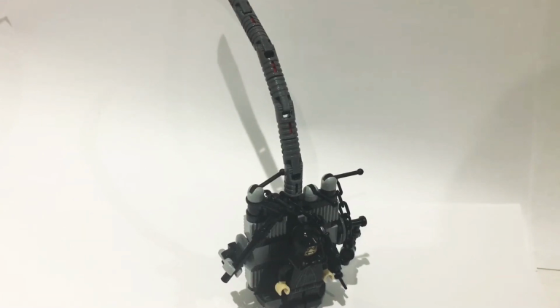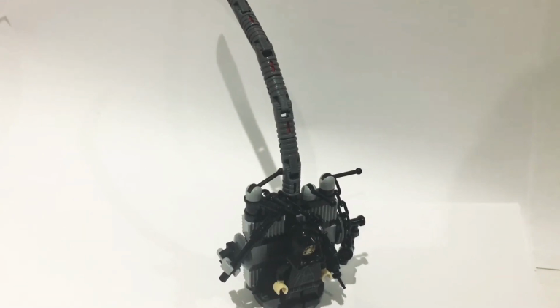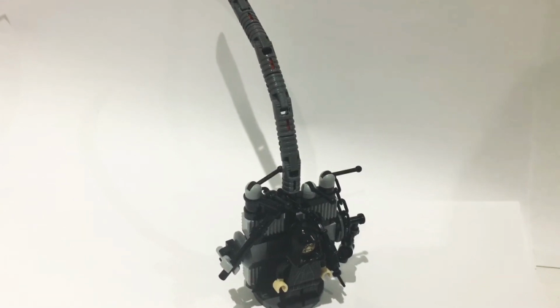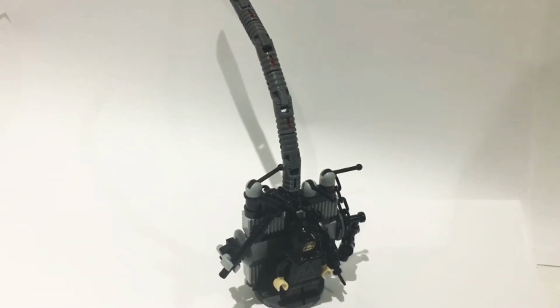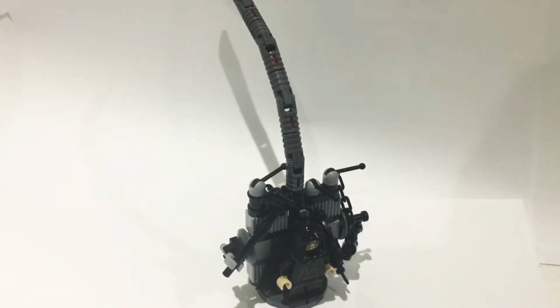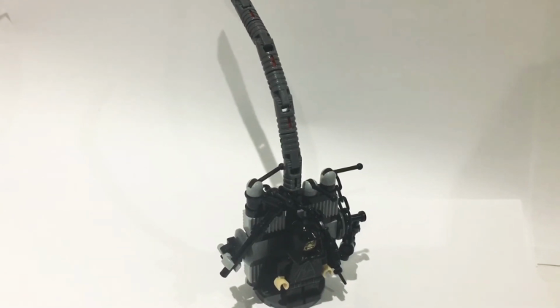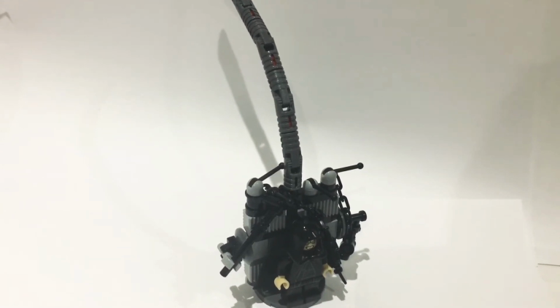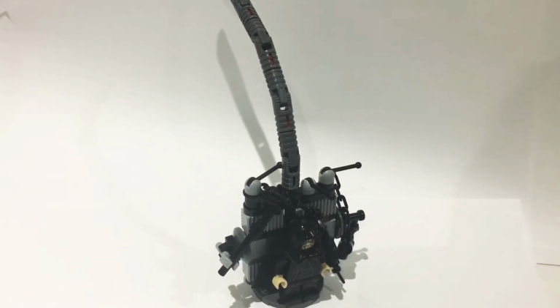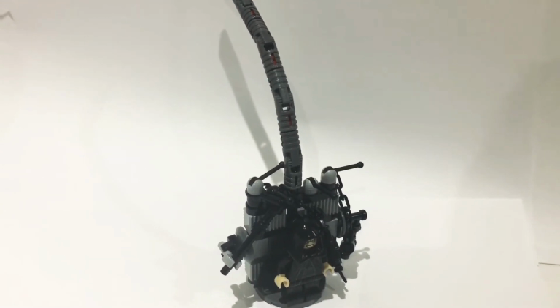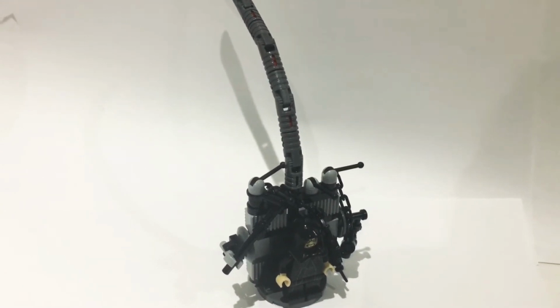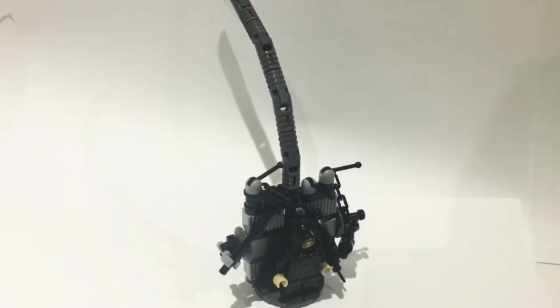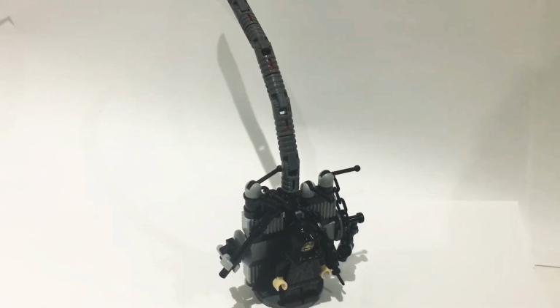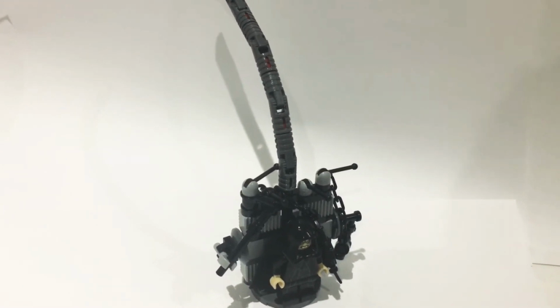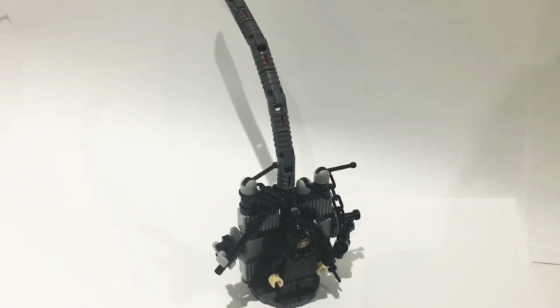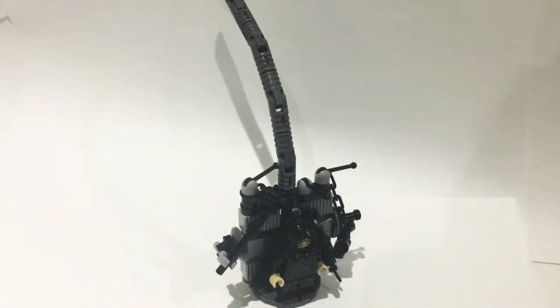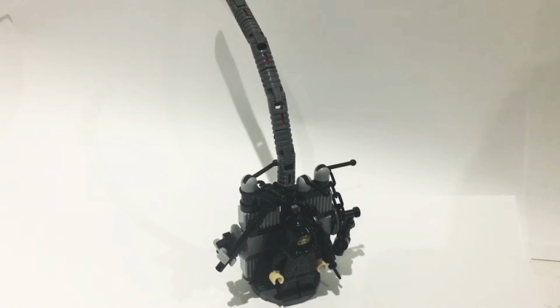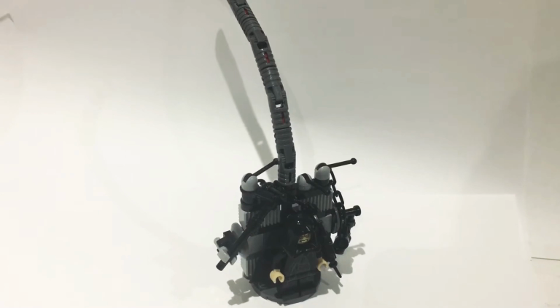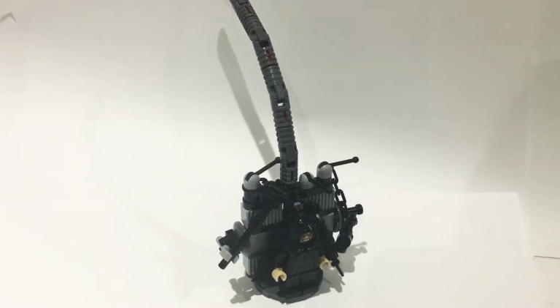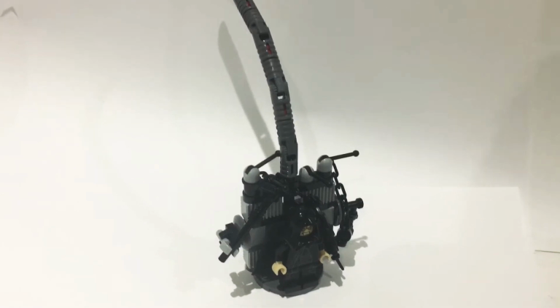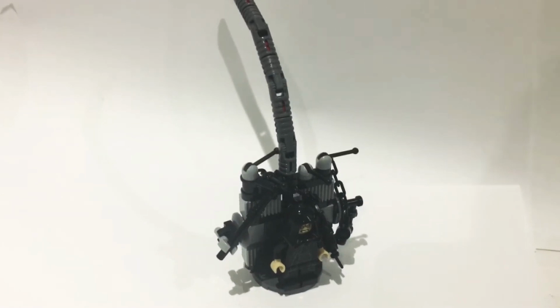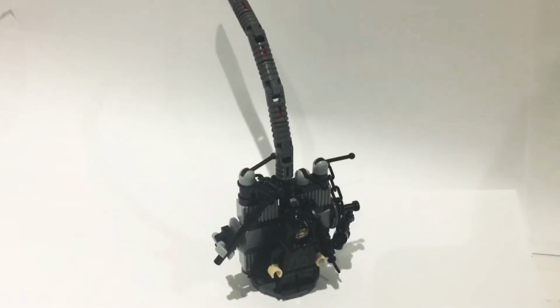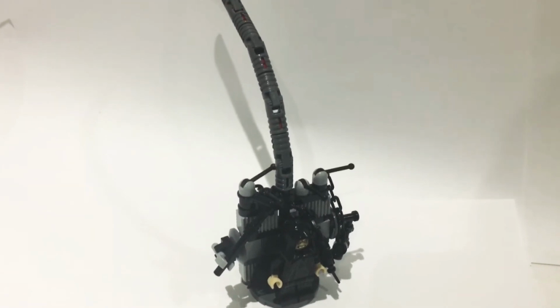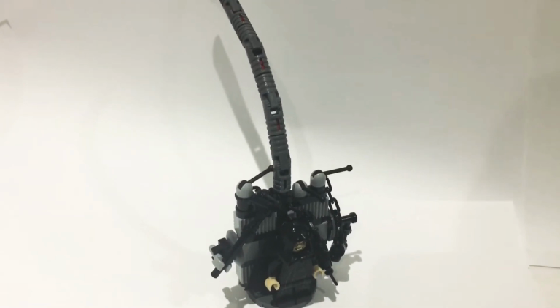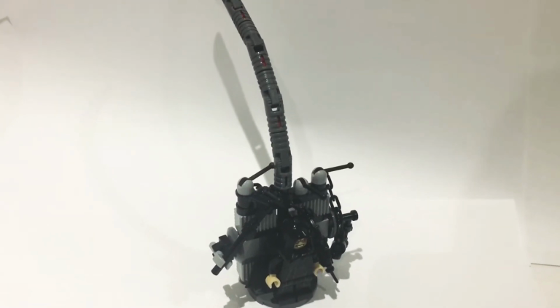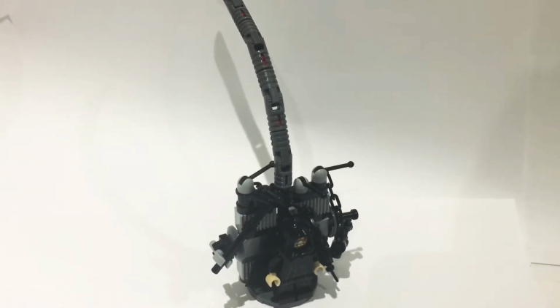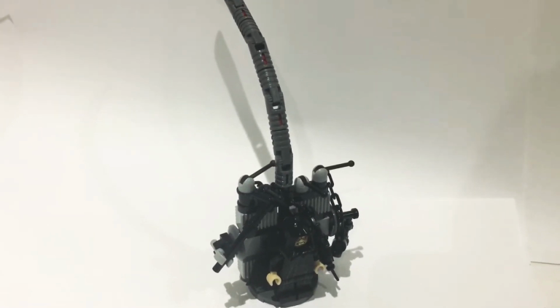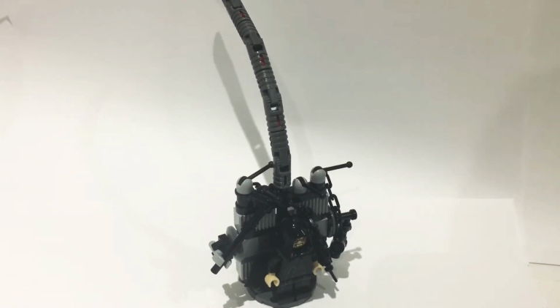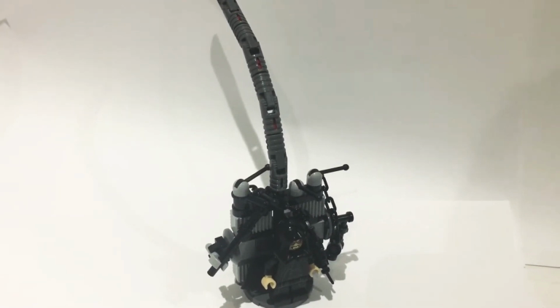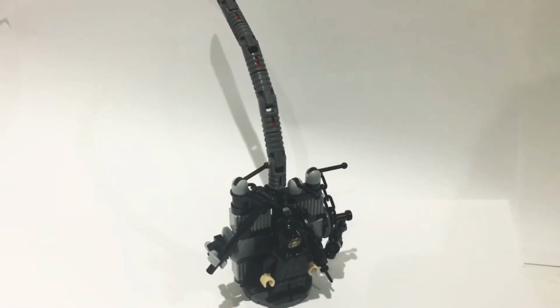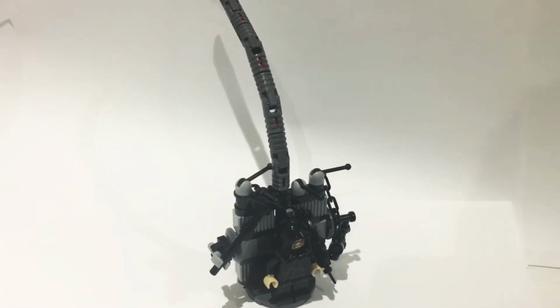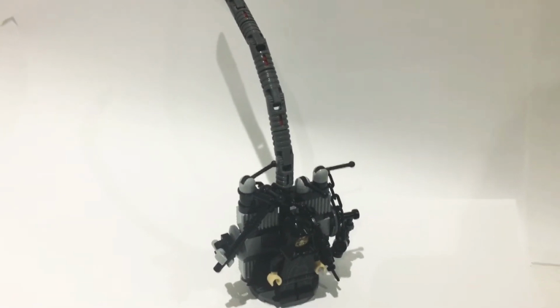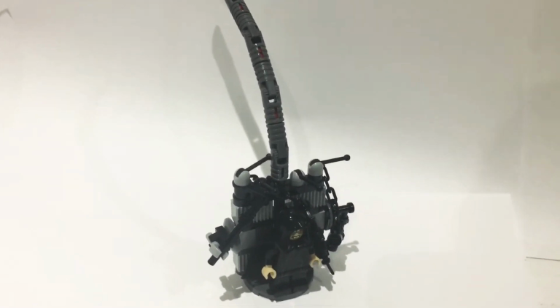Hello there everybody, today I will be showing you how to build Palpatine from Episode 9, or more specifically Palpatine's life support.